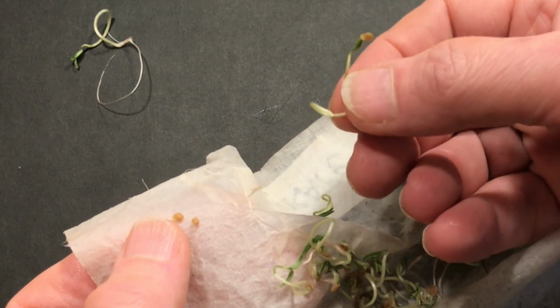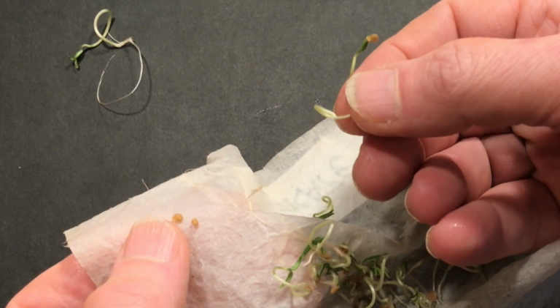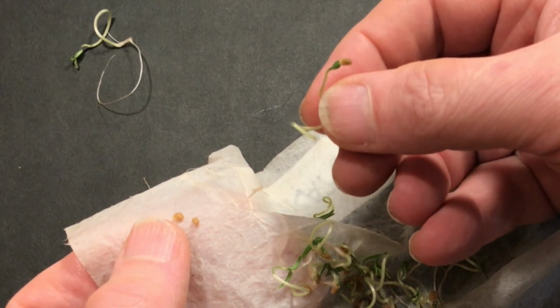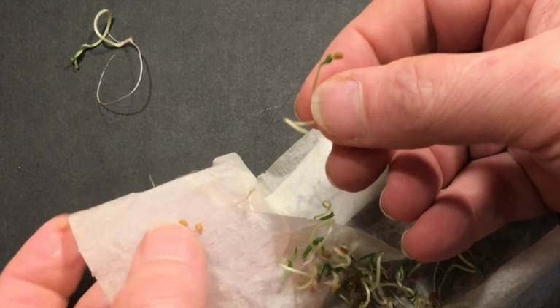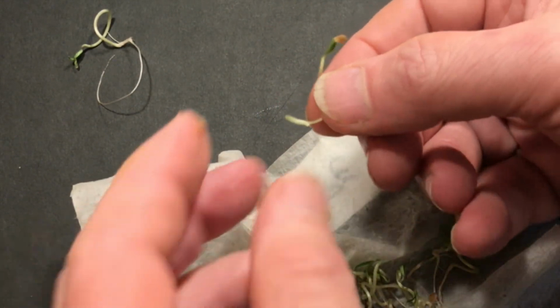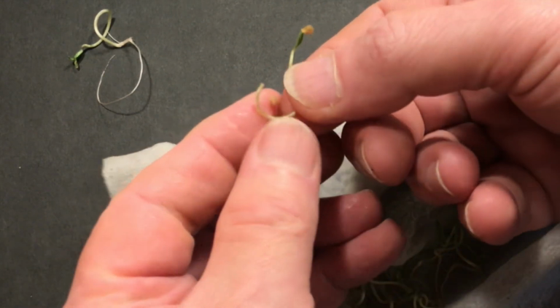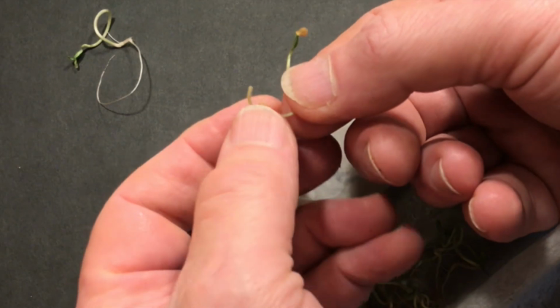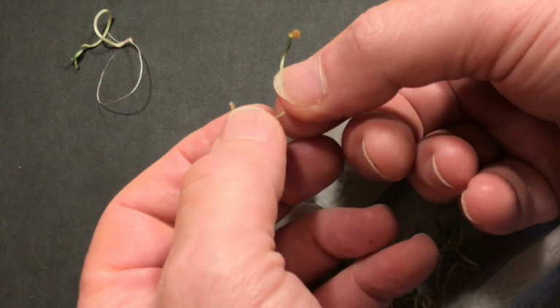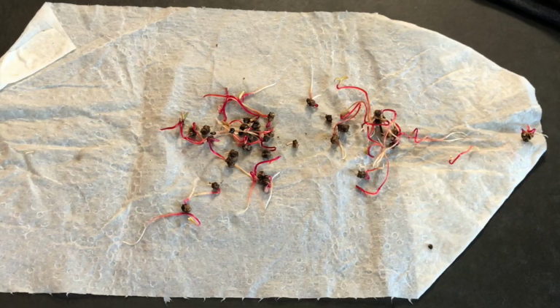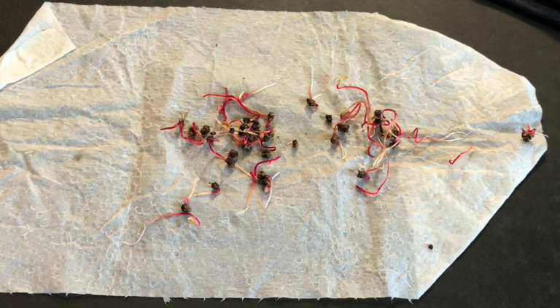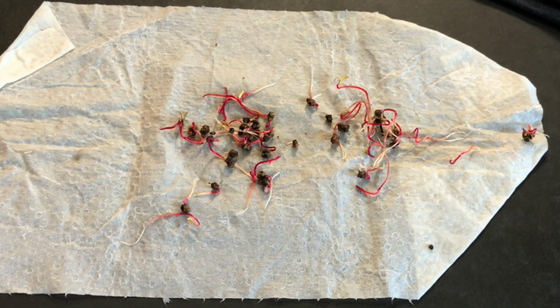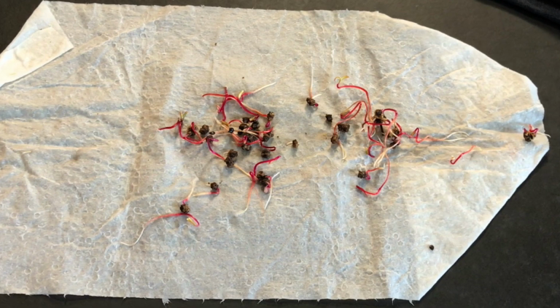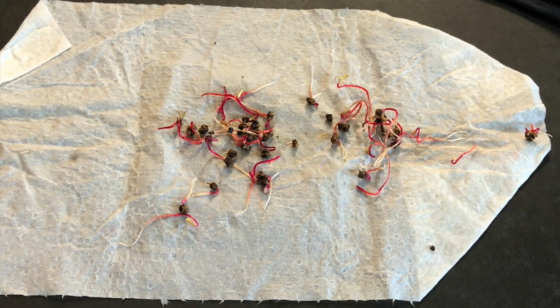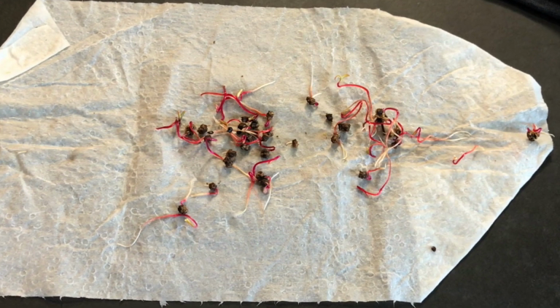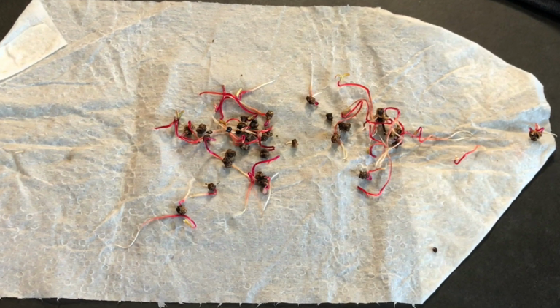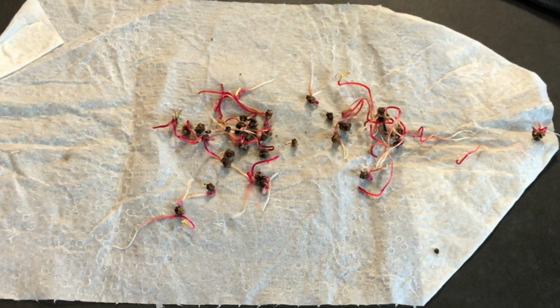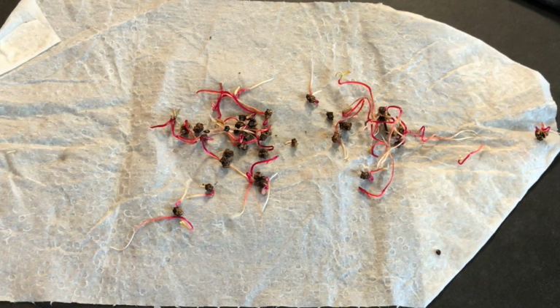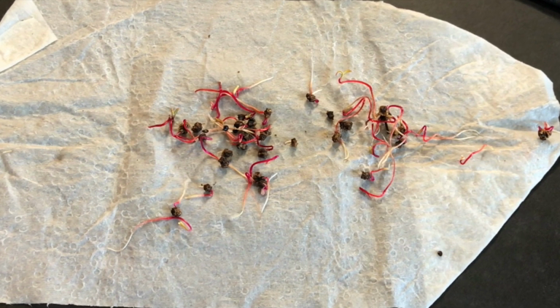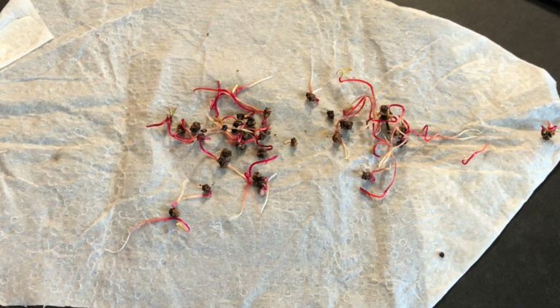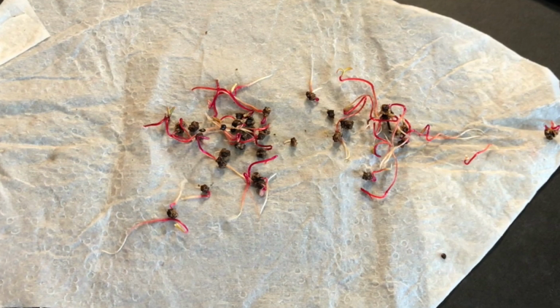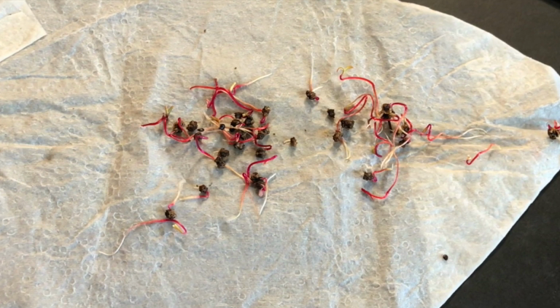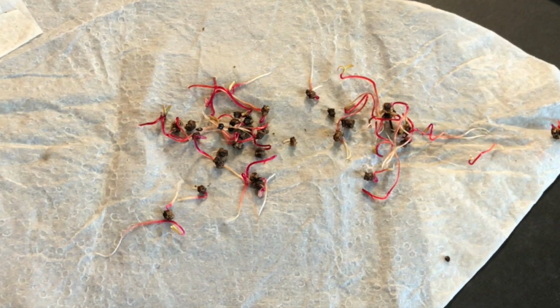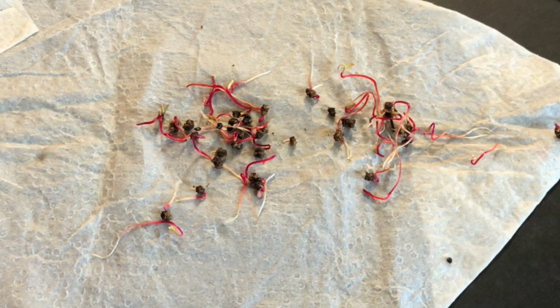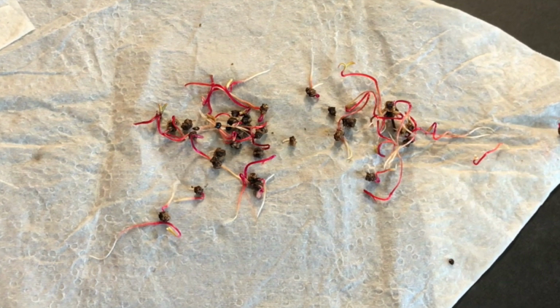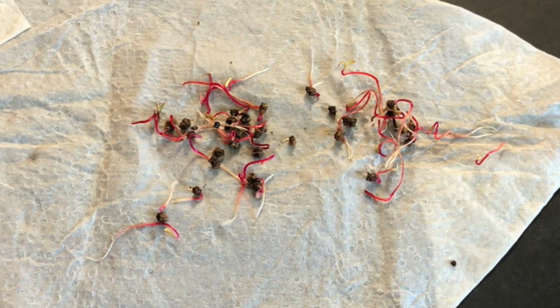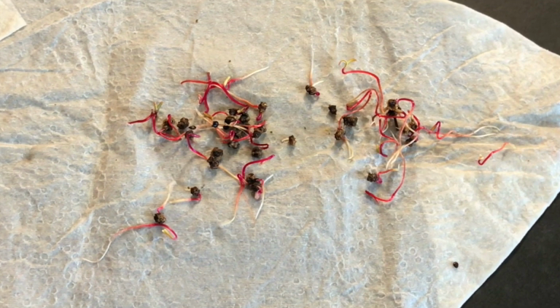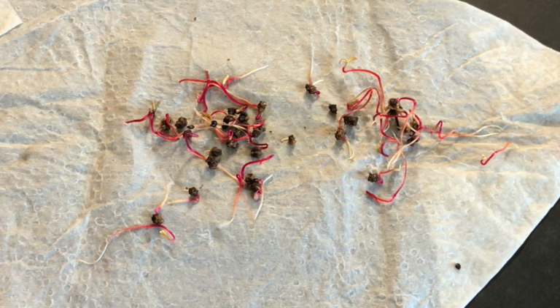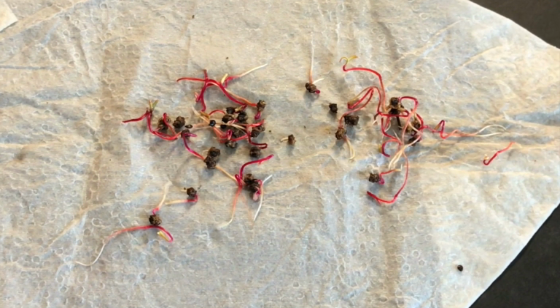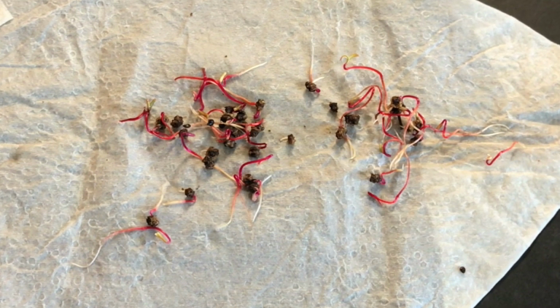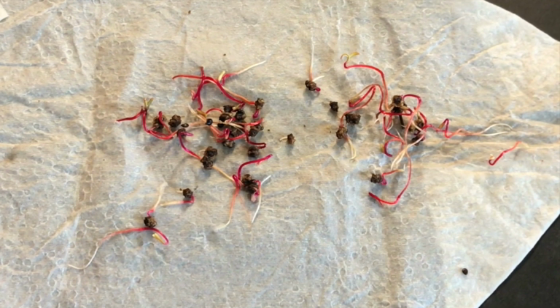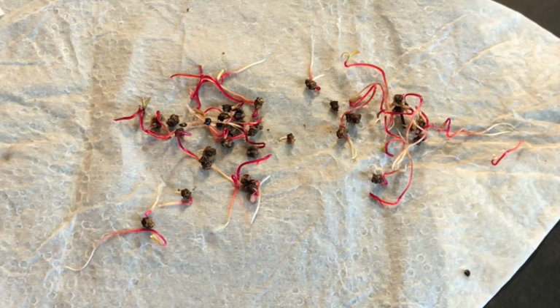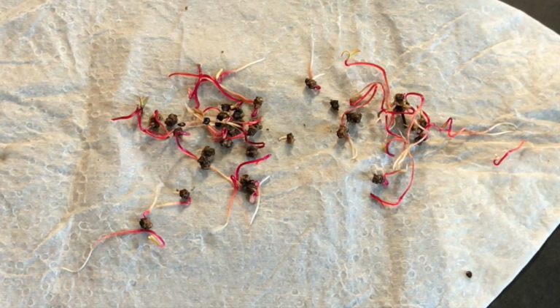And this is not just about tomatoes. This can happen to any seedling you start this way. Here's another example with some Swiss chard. I actually caught these in time — they're not as bad as the tomatoes, but they're getting close.